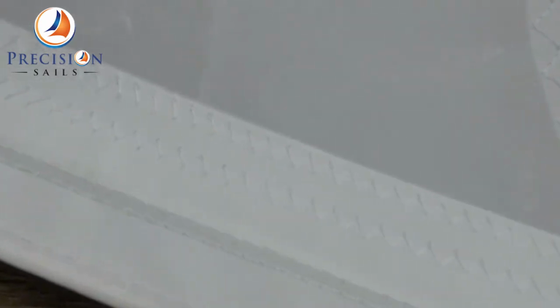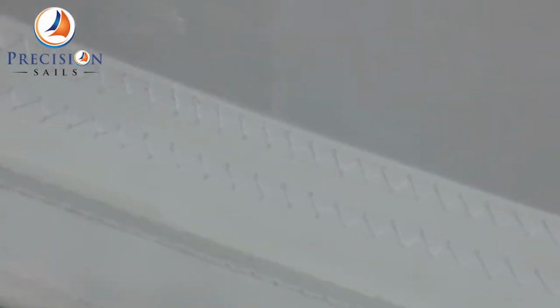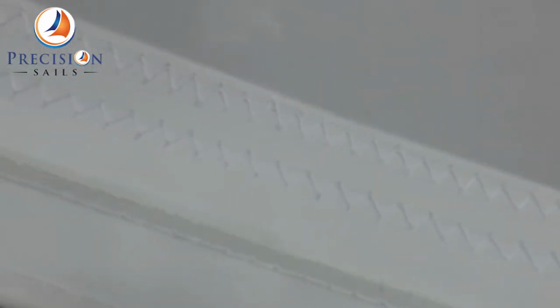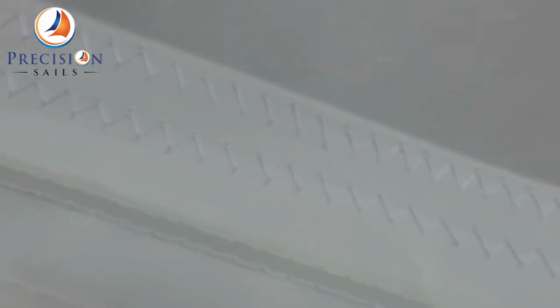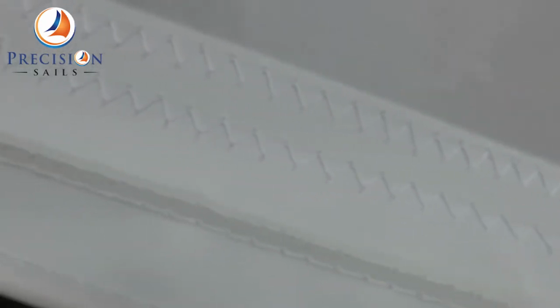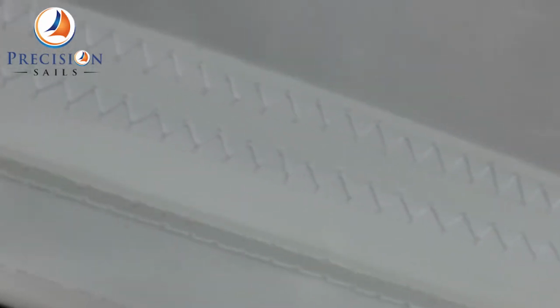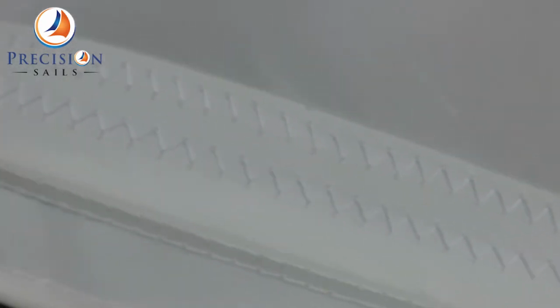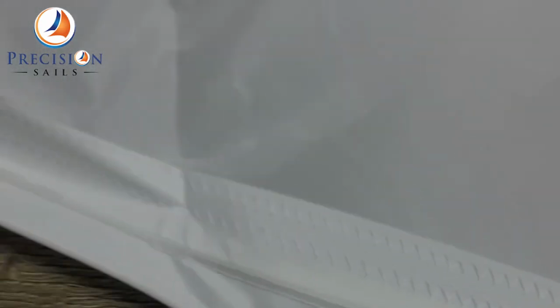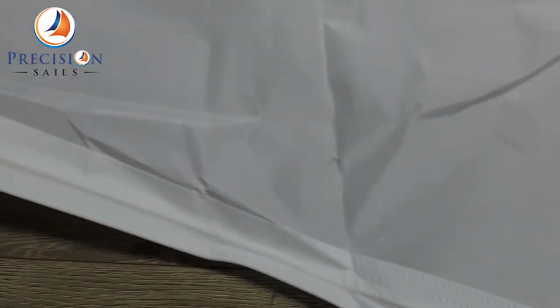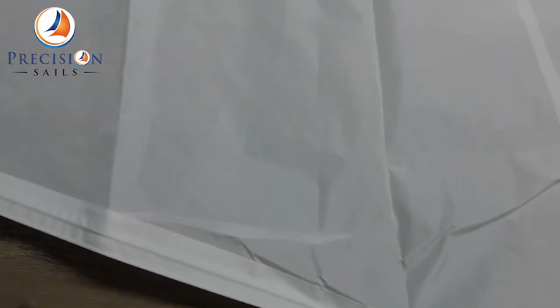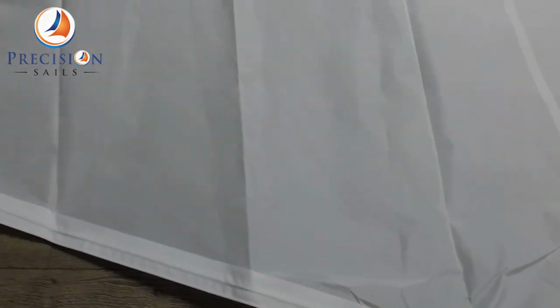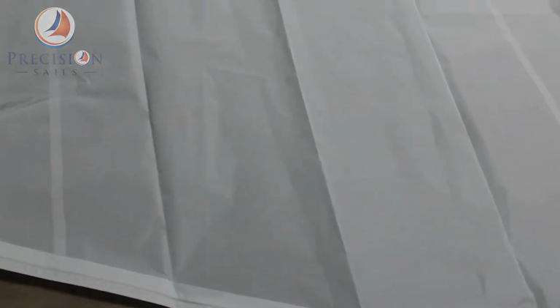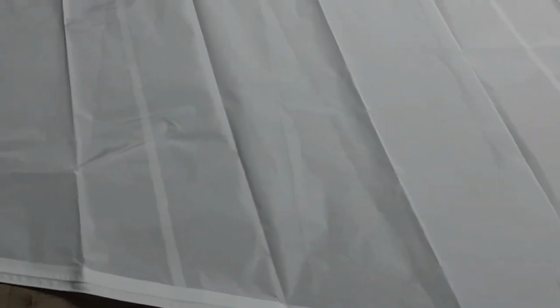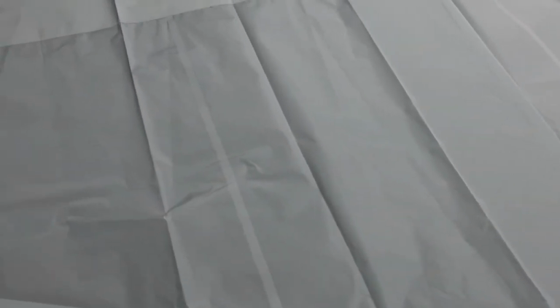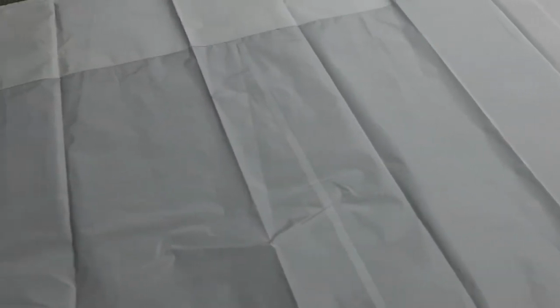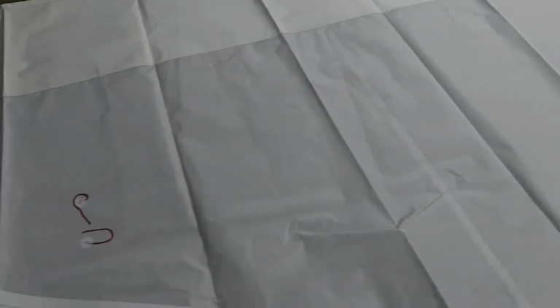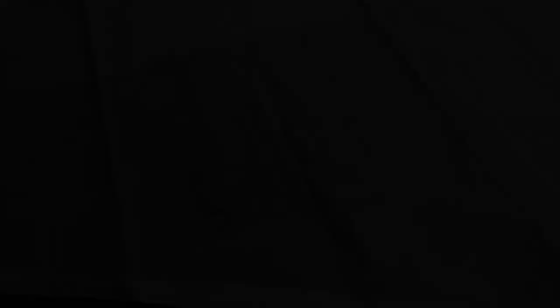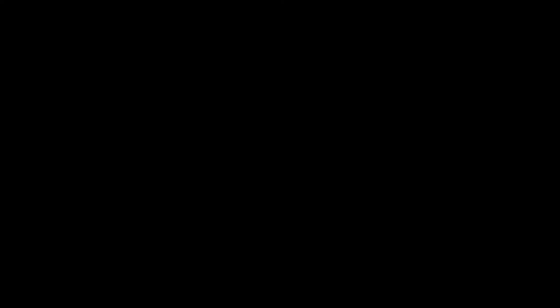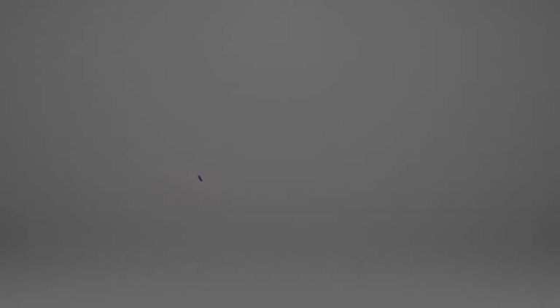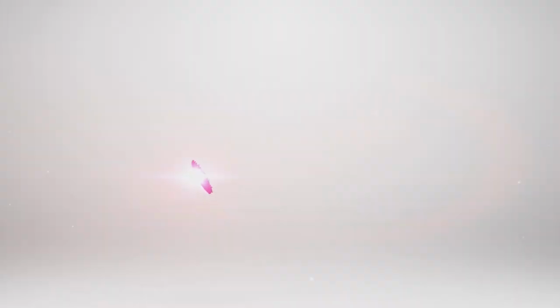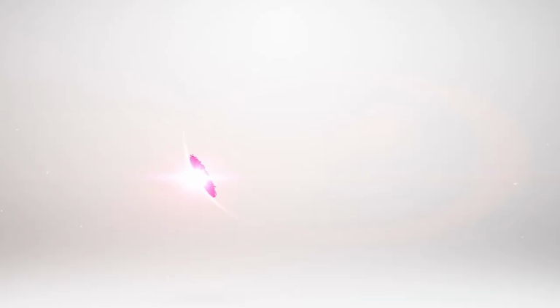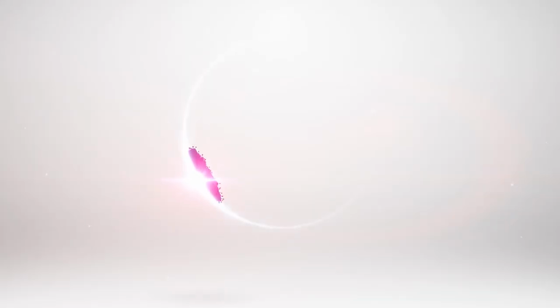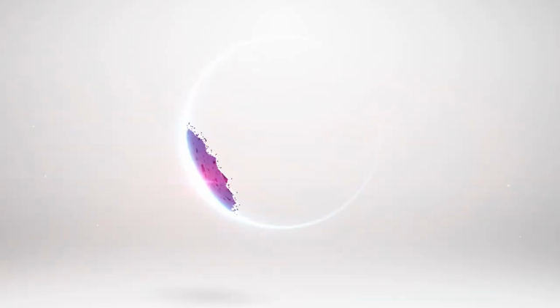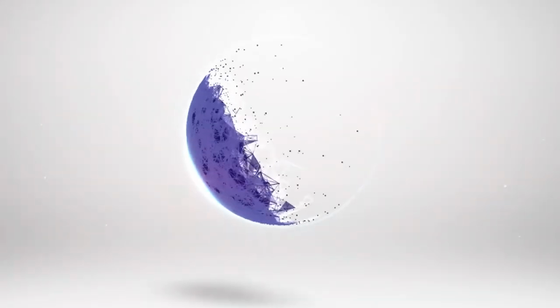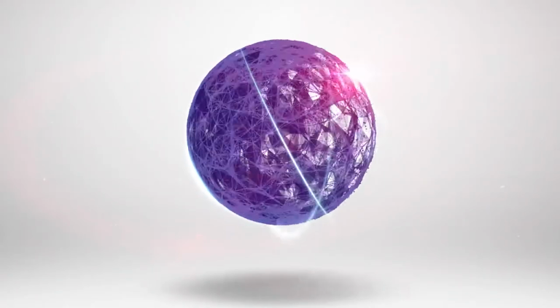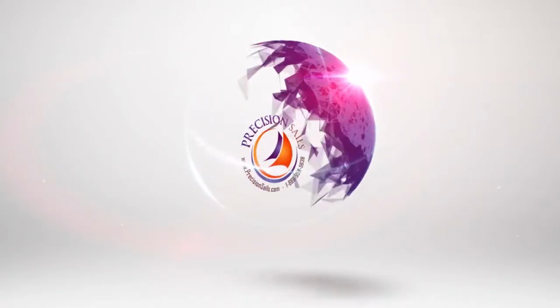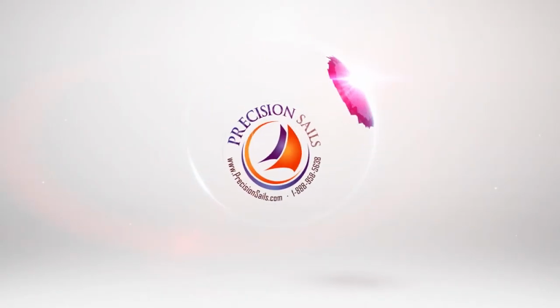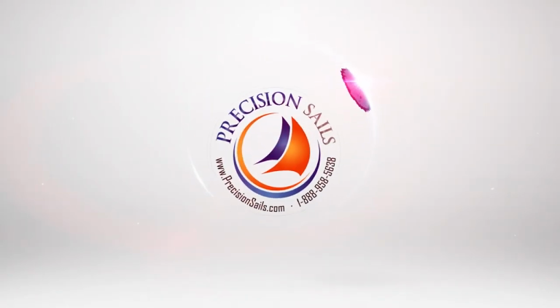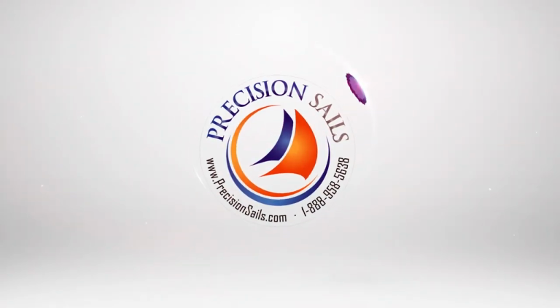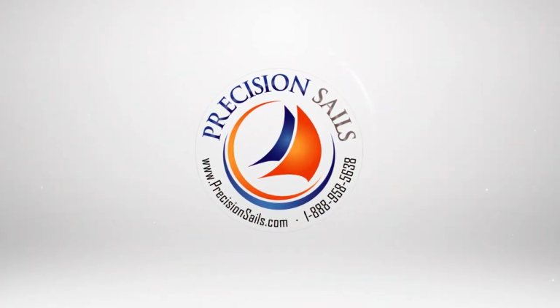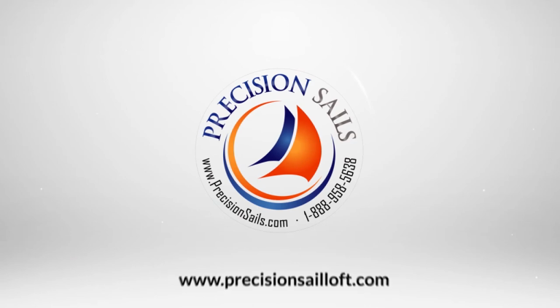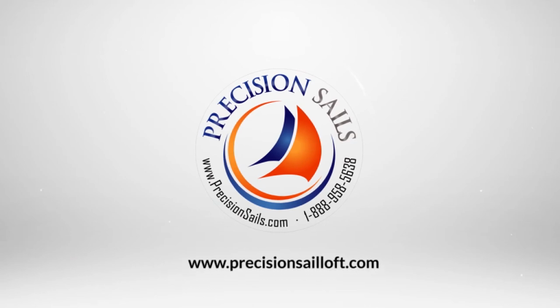If you're looking for a sail for your boat, please follow the link below for a custom quote. Thank you so much for watching and have a good day. Thank you.